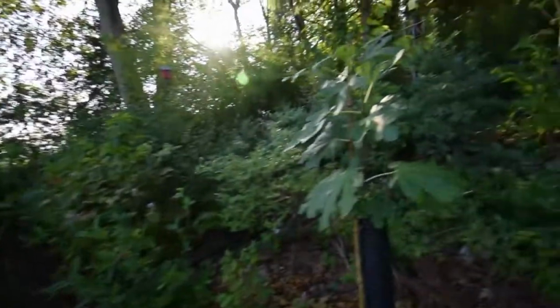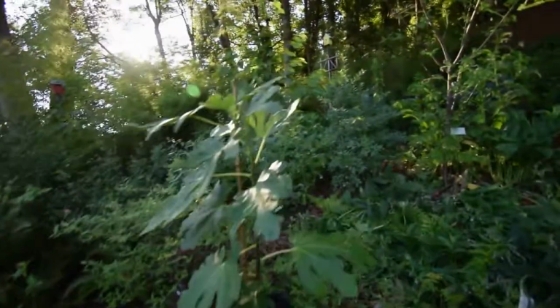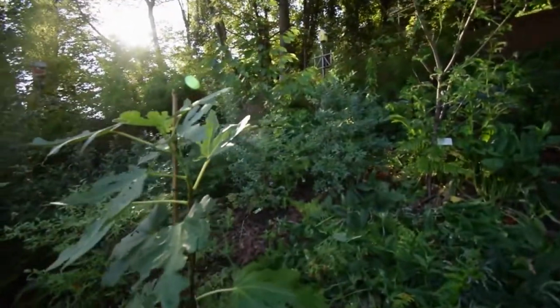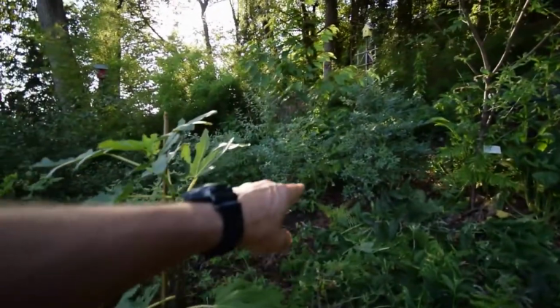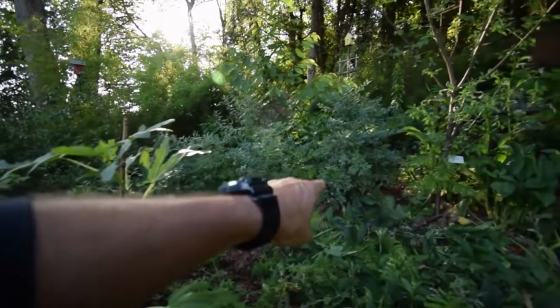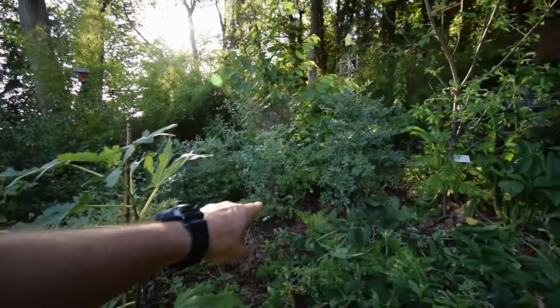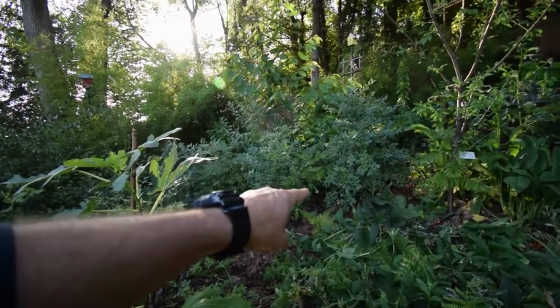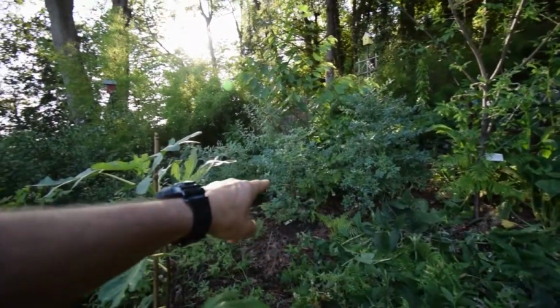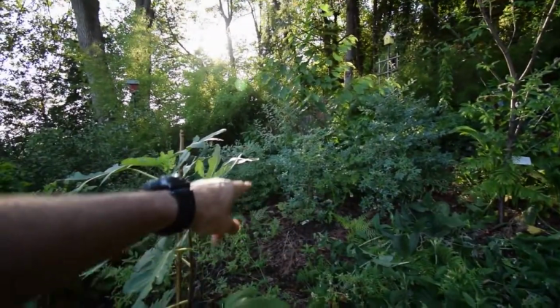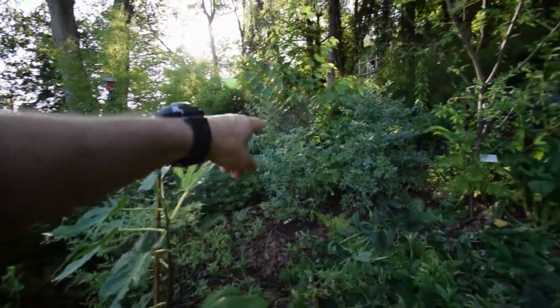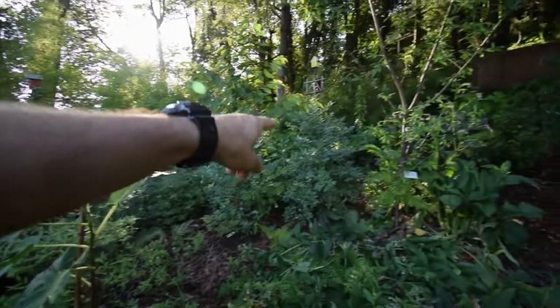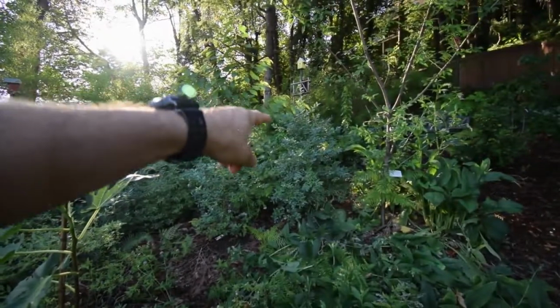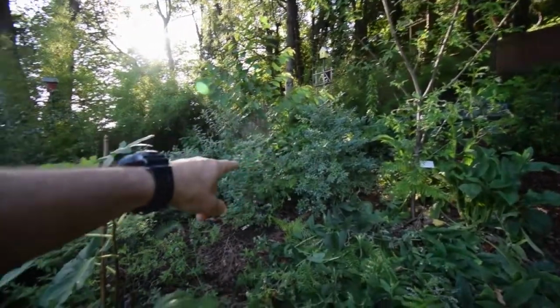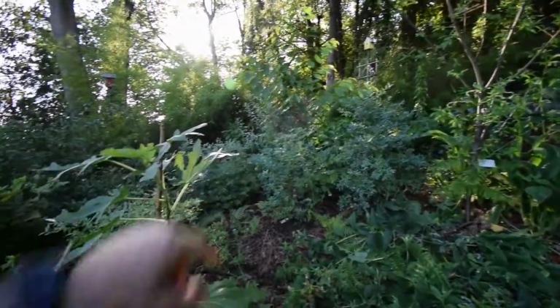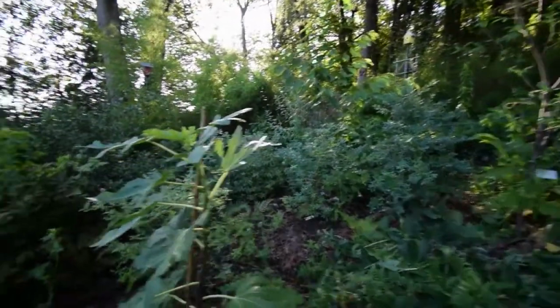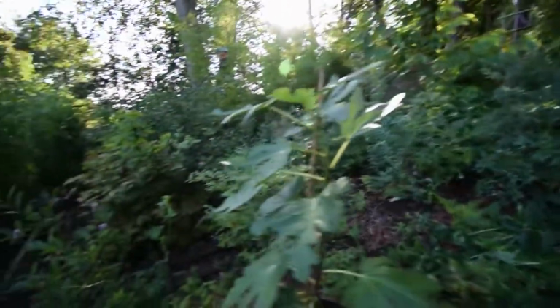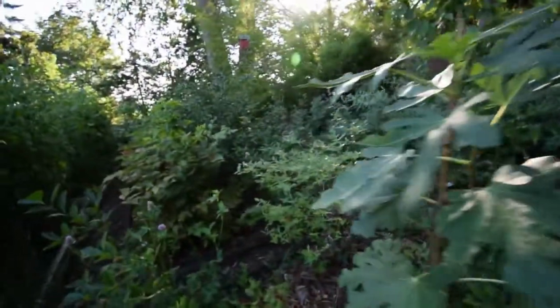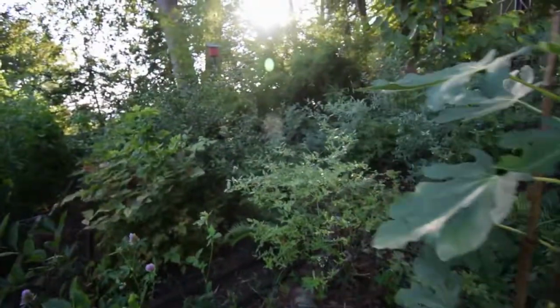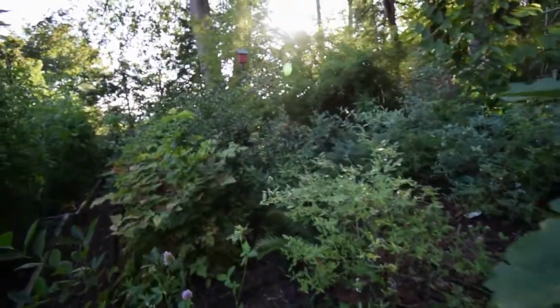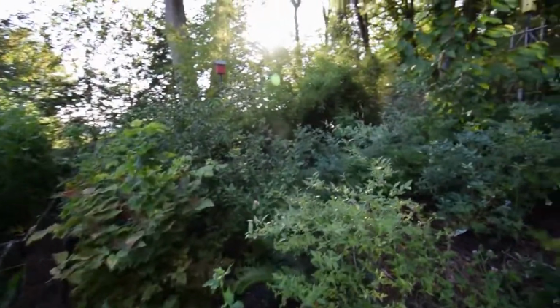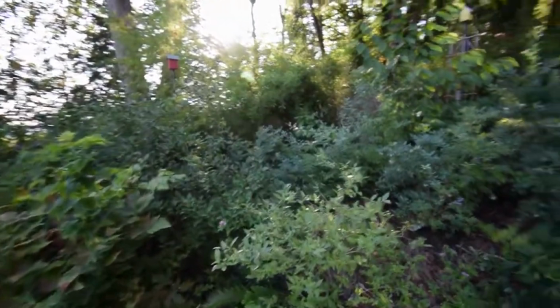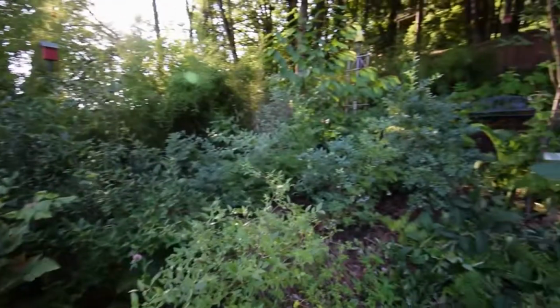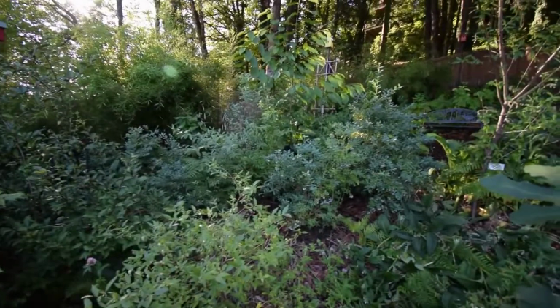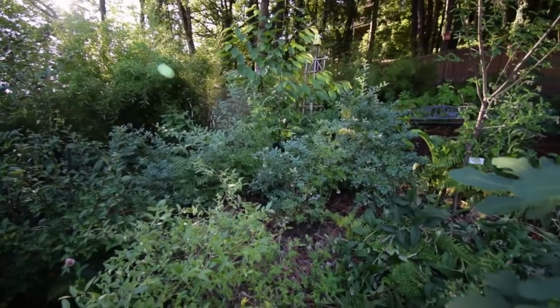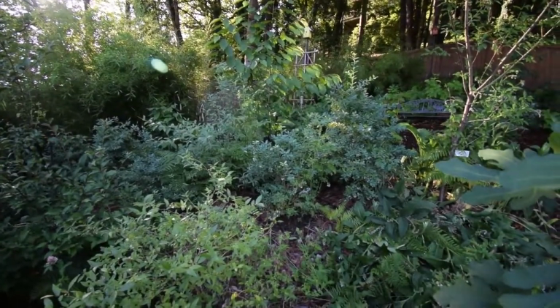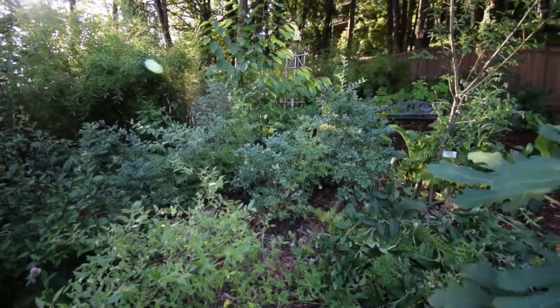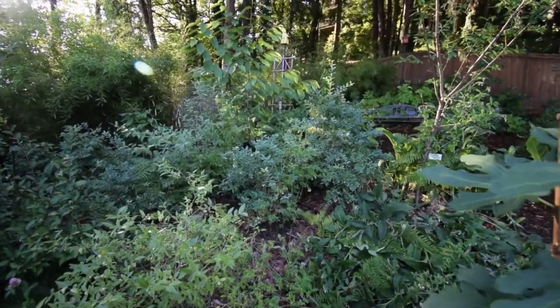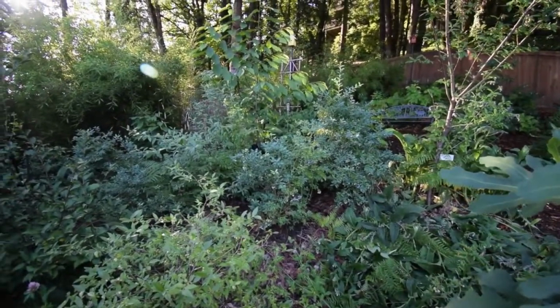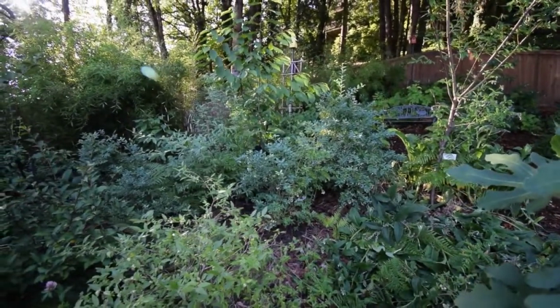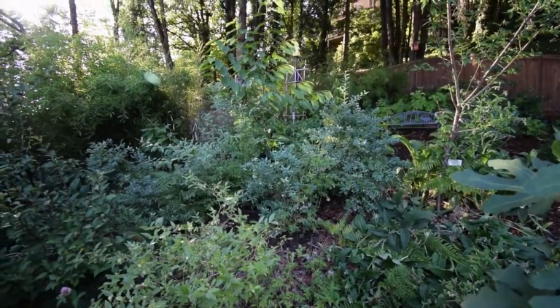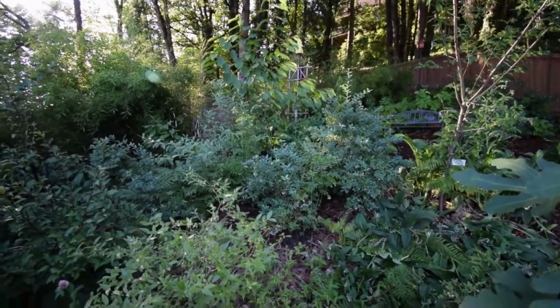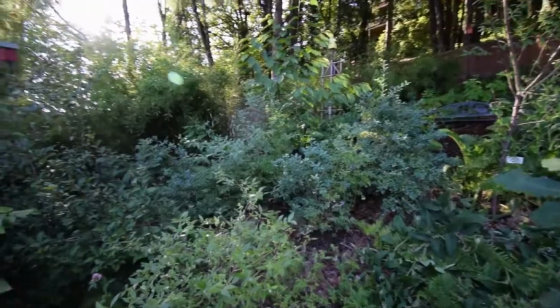You can see the blueberries — they're ready to be picked. That's one of the things I'm going to be doing today before the heat gets too hot out here. It's going to be a 100-degree day, so I'm going to pick off a bunch of the blueberries because I know this heat's really going to sap their sugars.